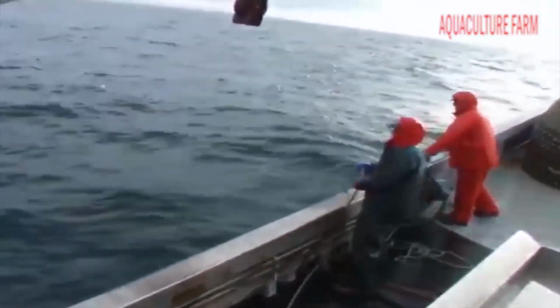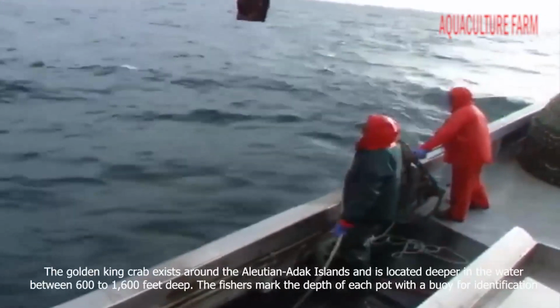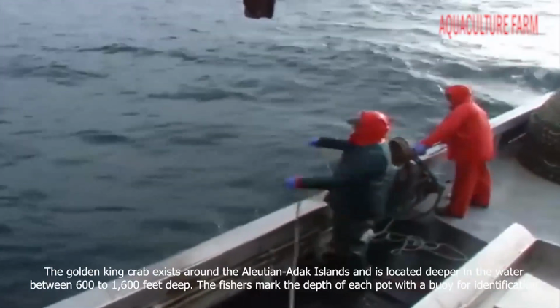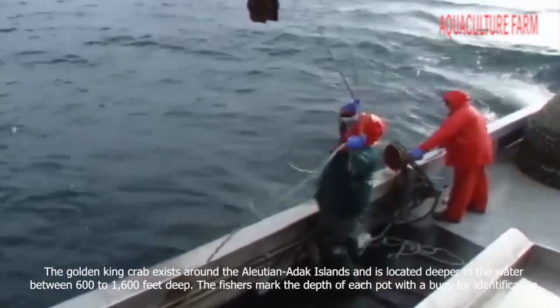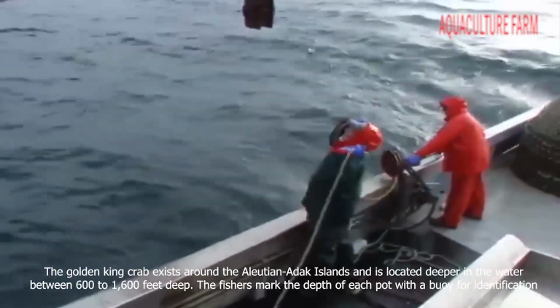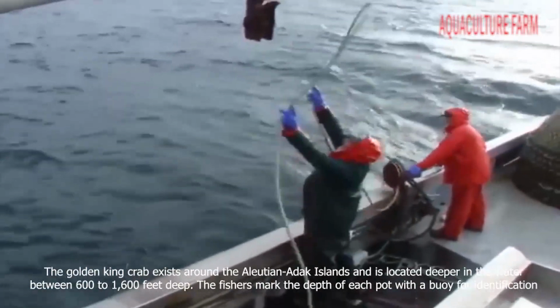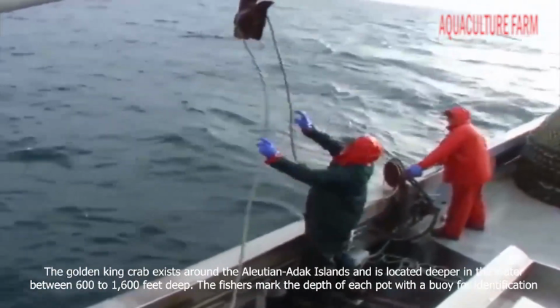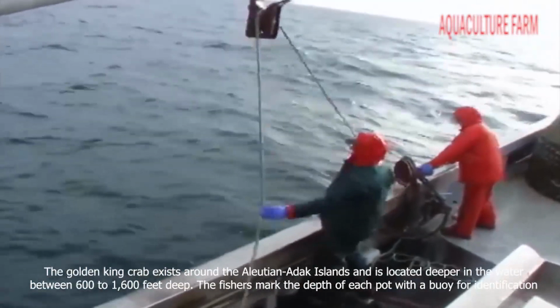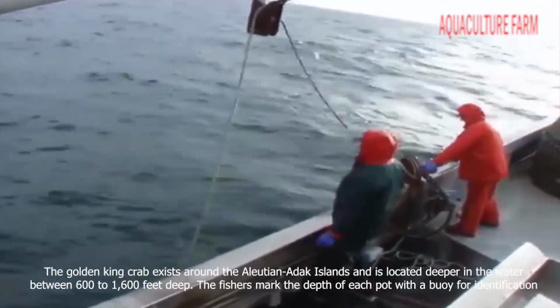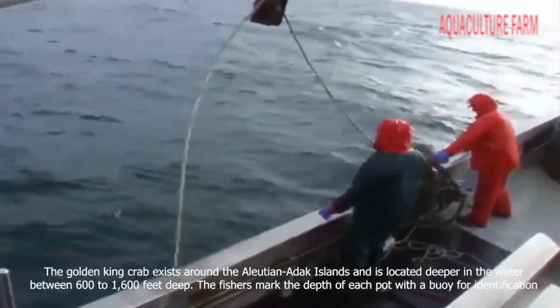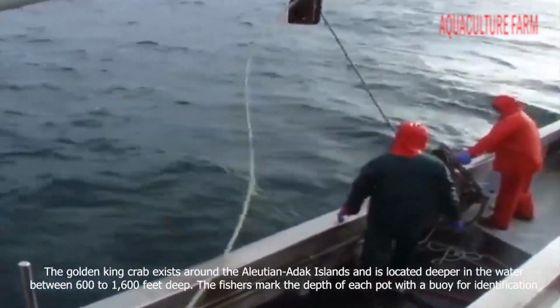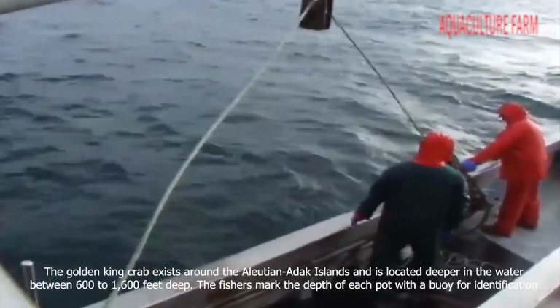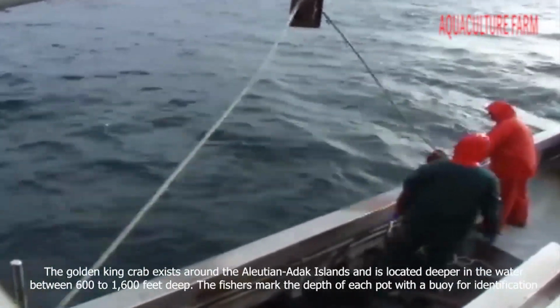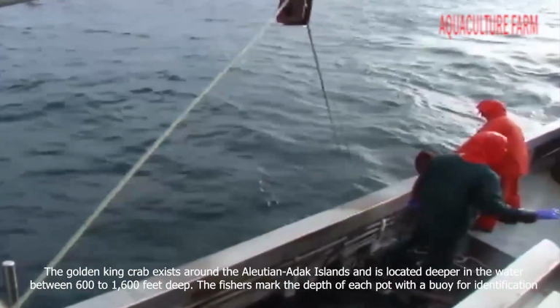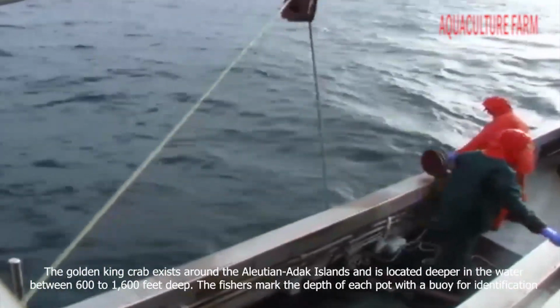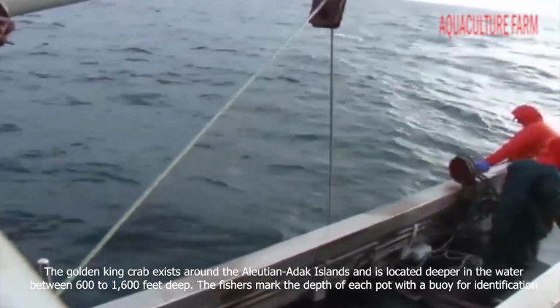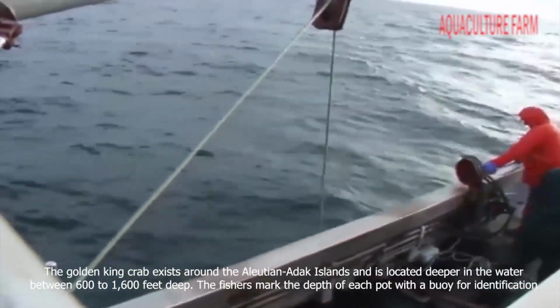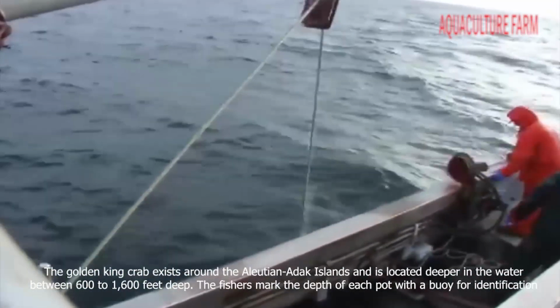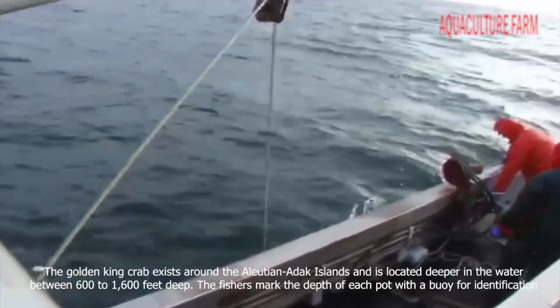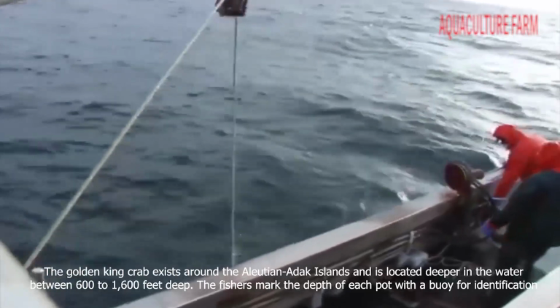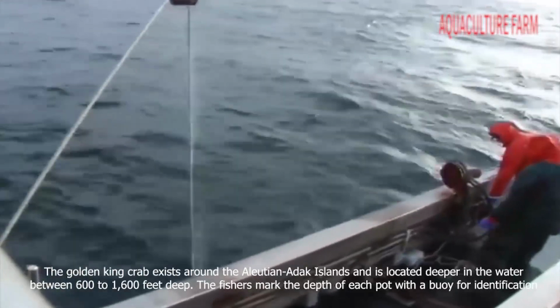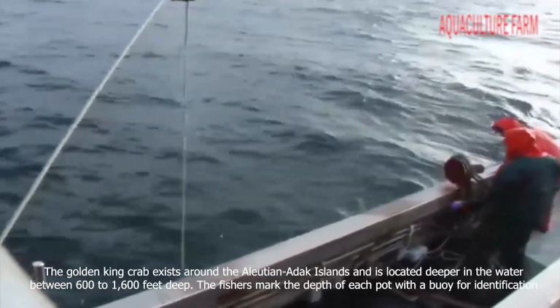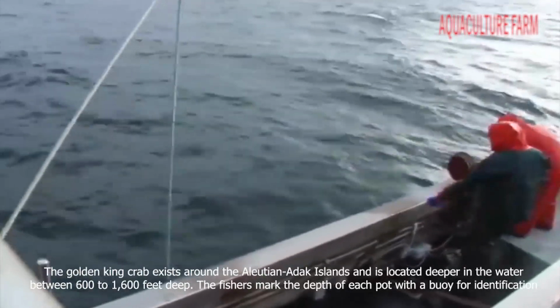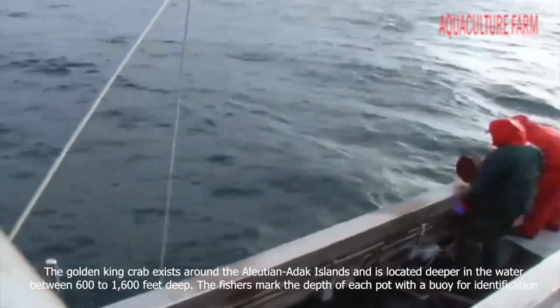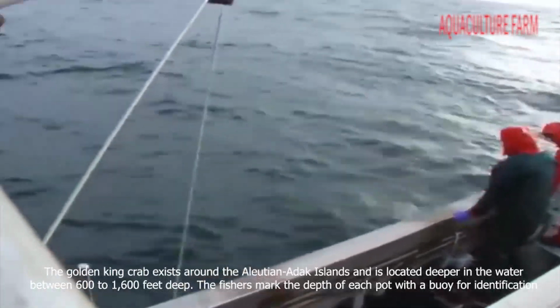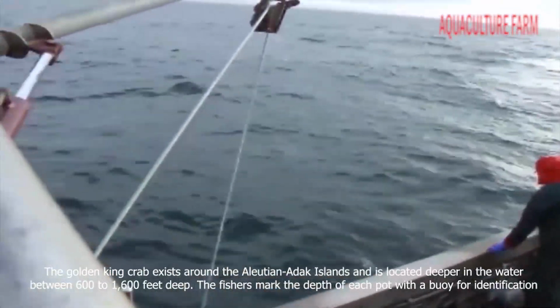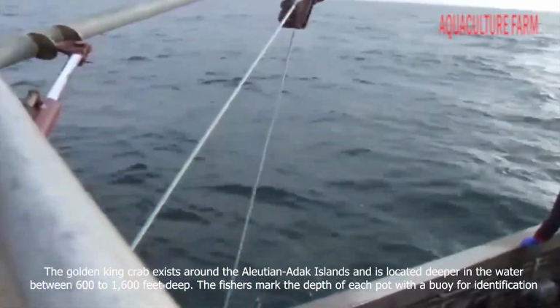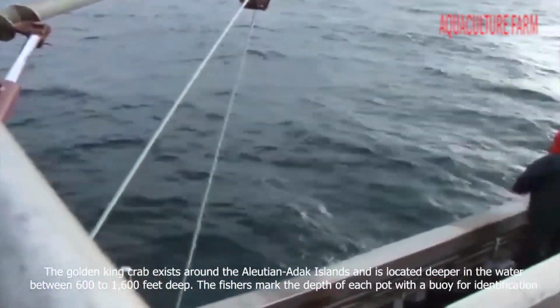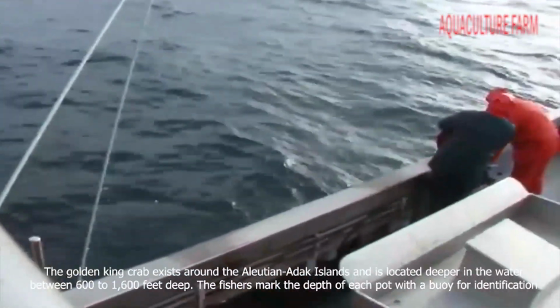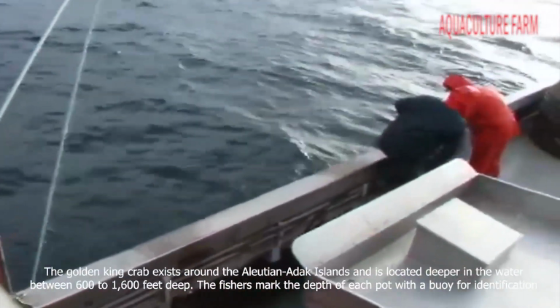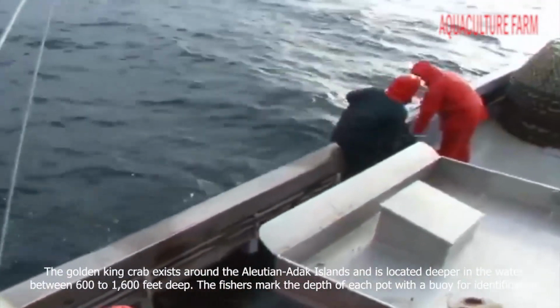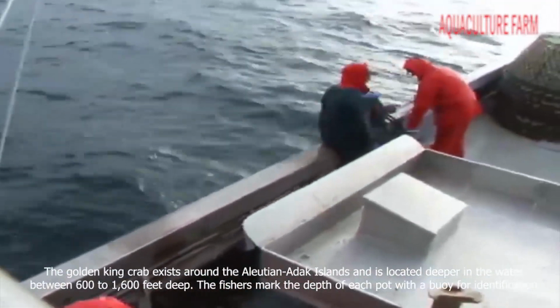The Golden King Crab exists around the Aleutian Islands and is located deeper in the water, between 600 to 1600 feet. The fishers mark the depth of each pot with a buoy for identification.